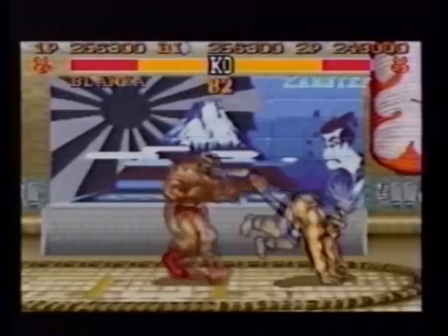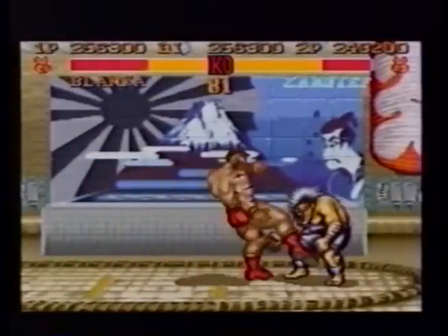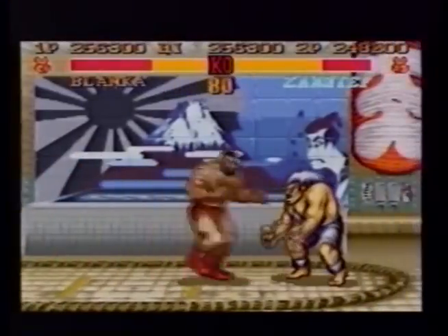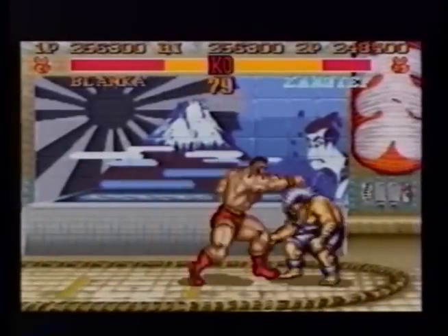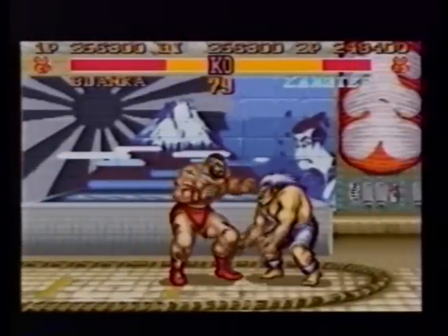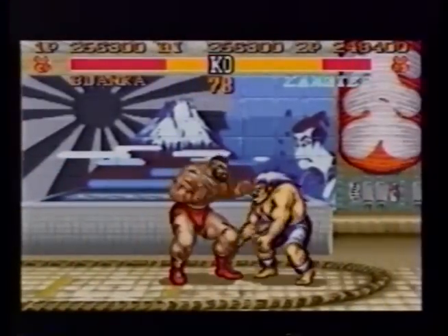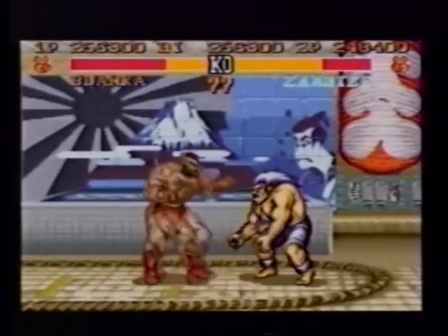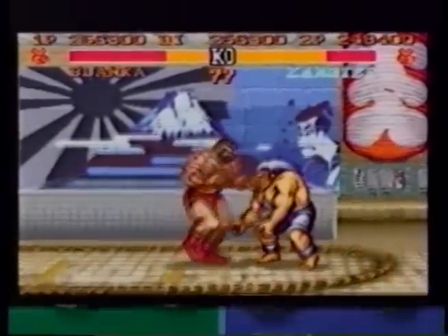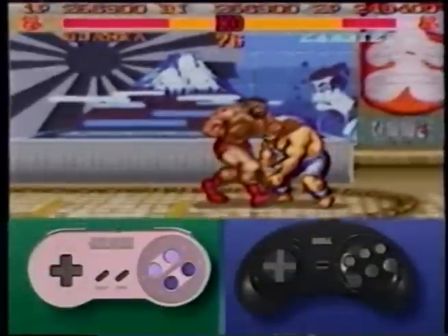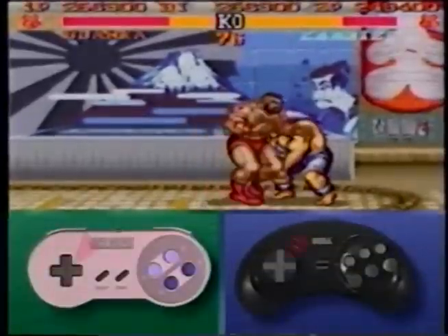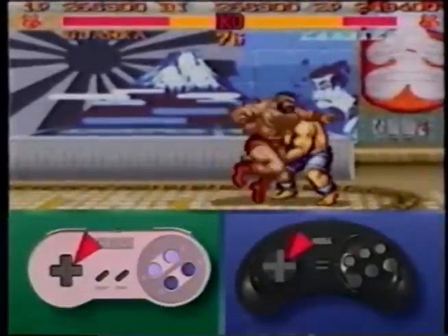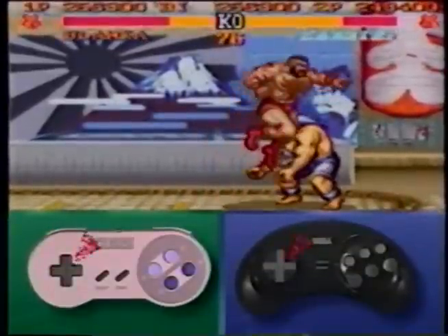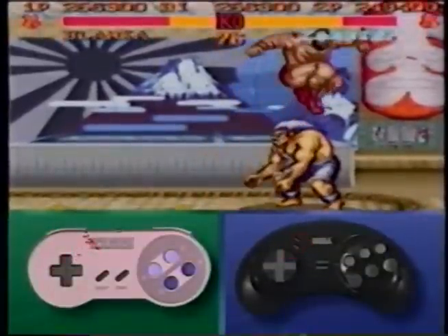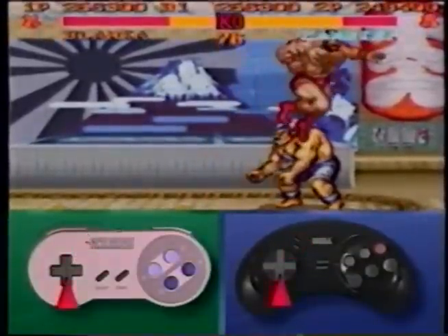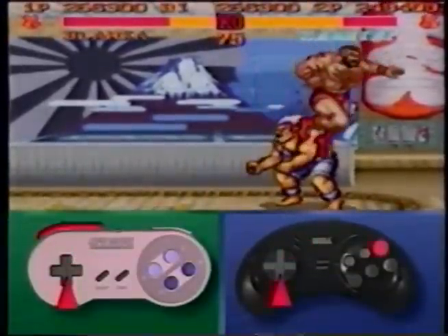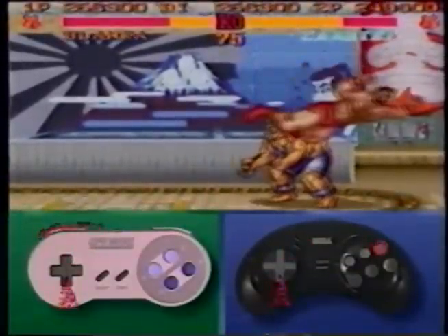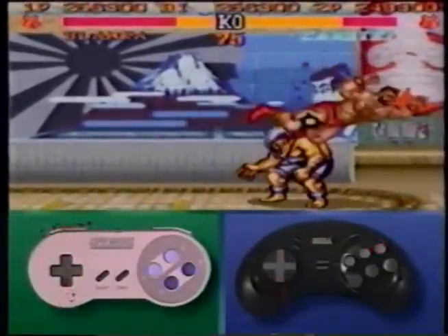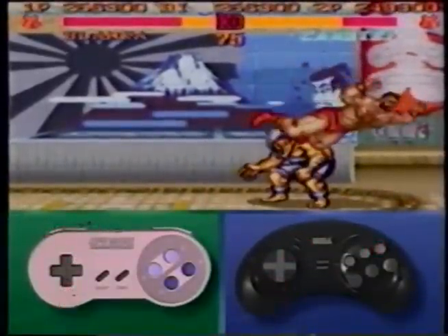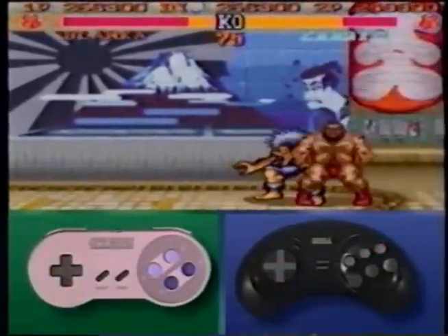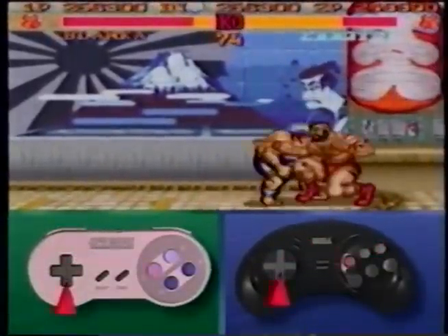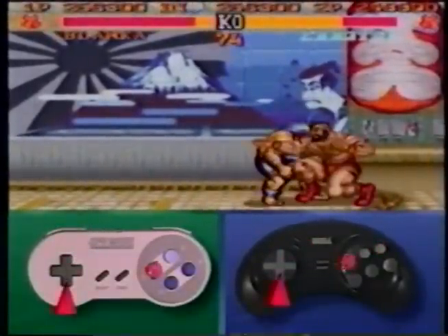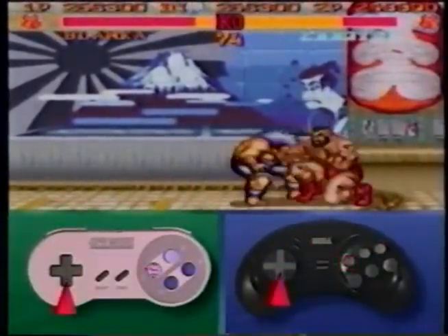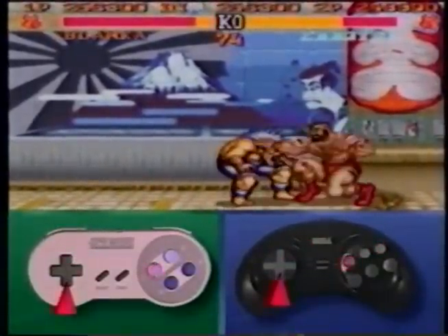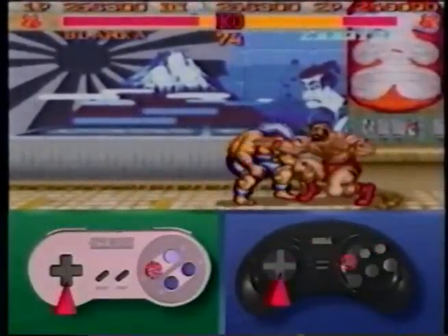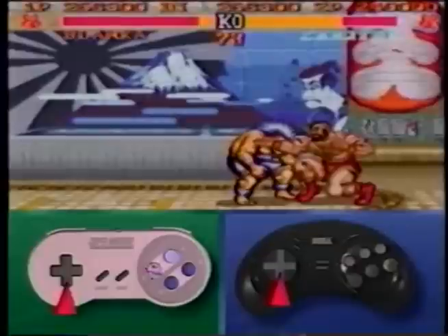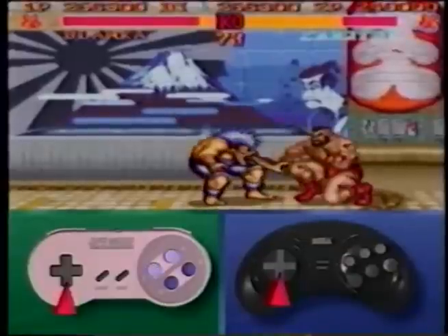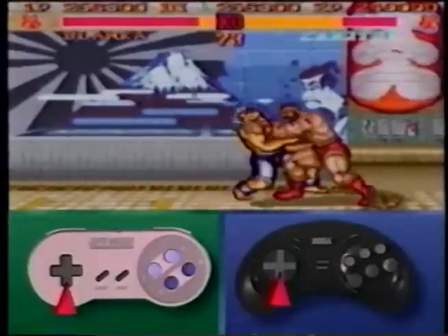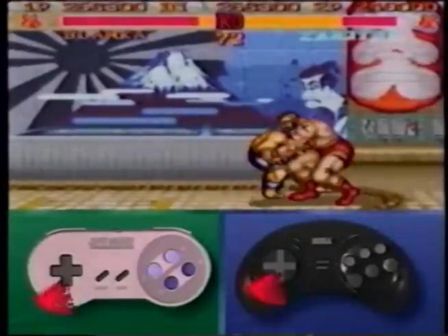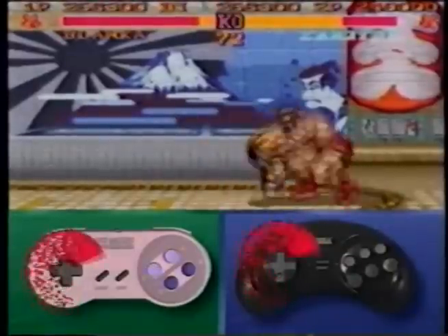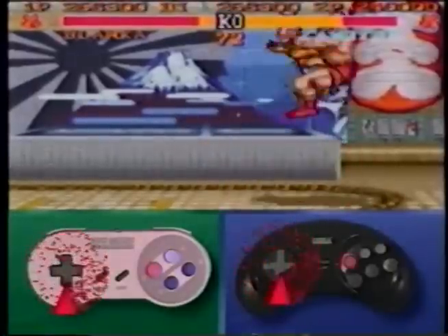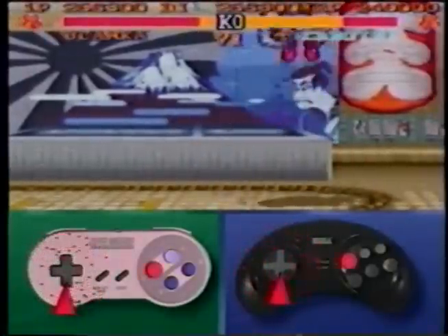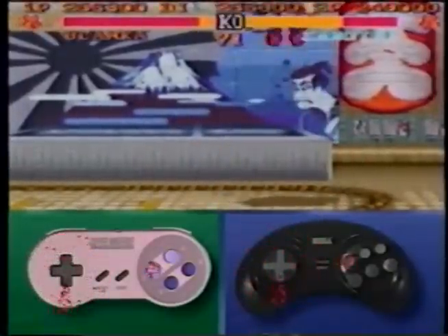After knocking your opponent down, get as close as possible and jump, pressing your joystick down and the fierce punch button to get behind the neck, then press two low continuous jabs and immediately perform a spinning pile driver.